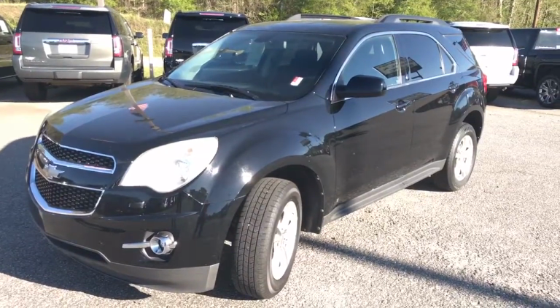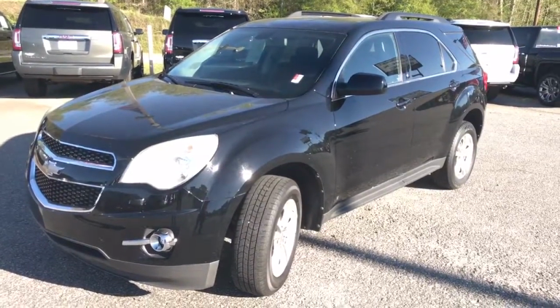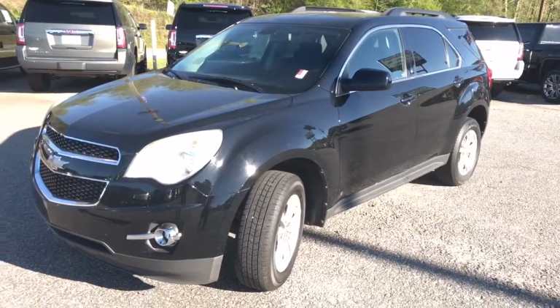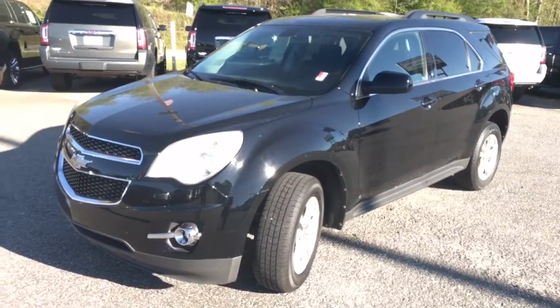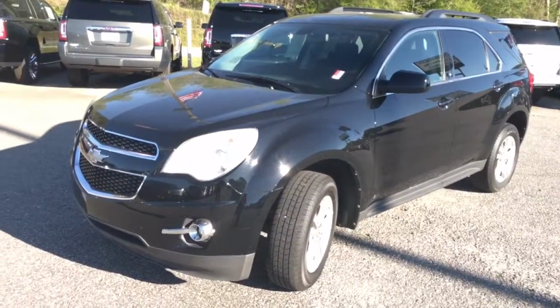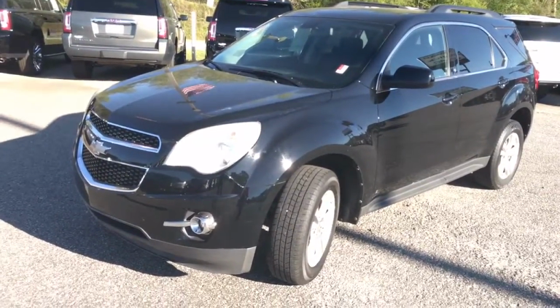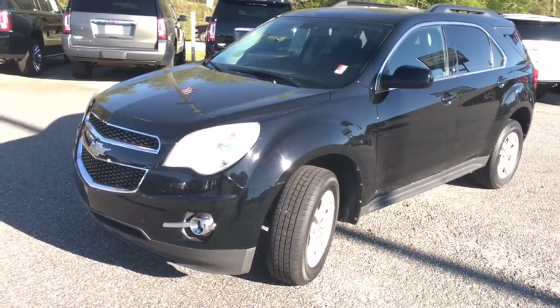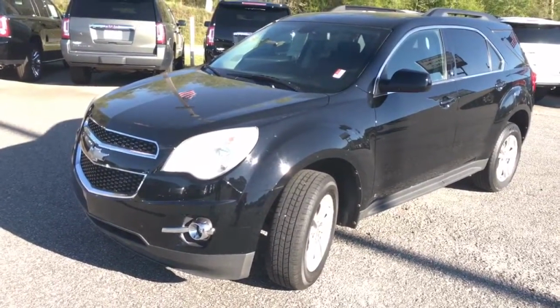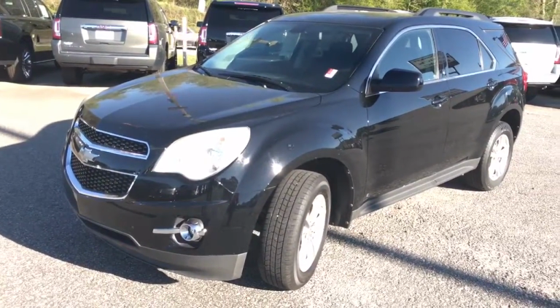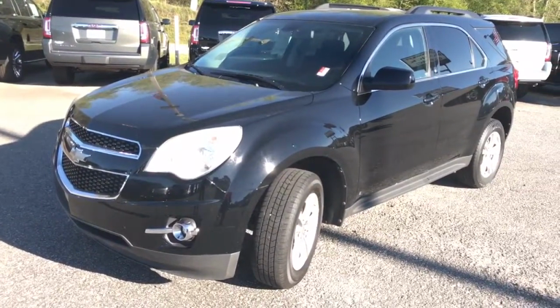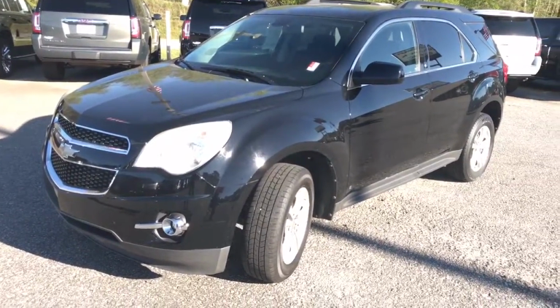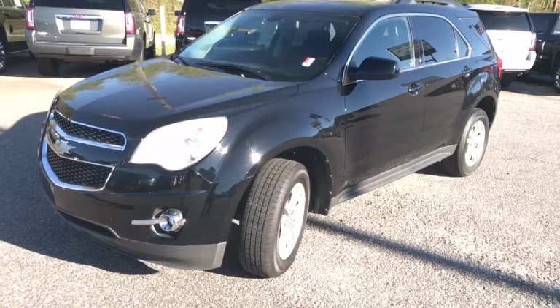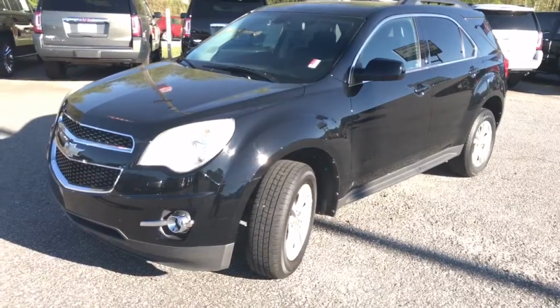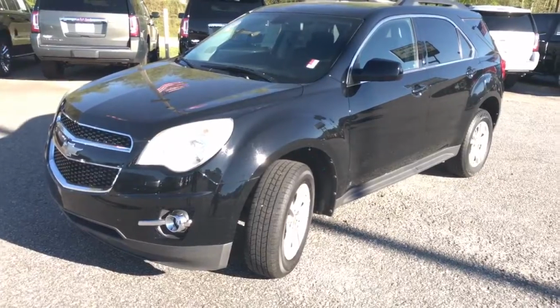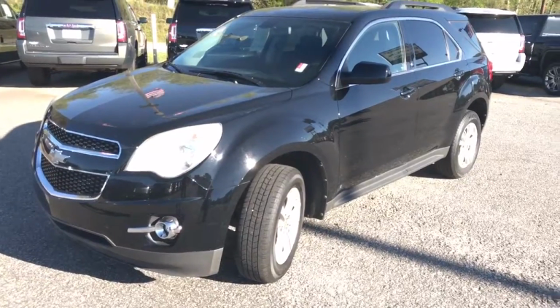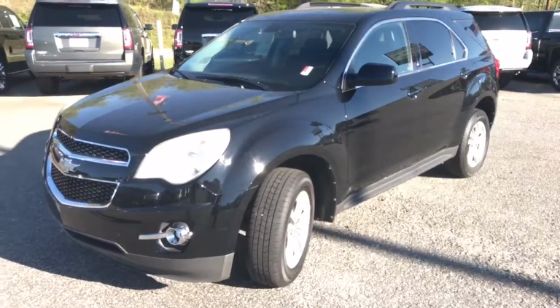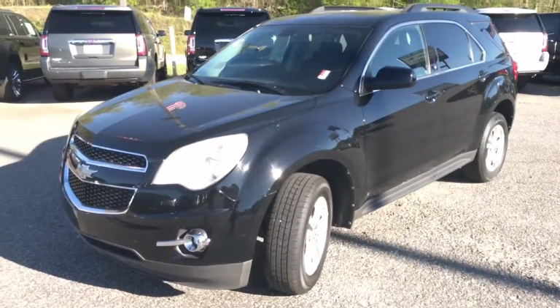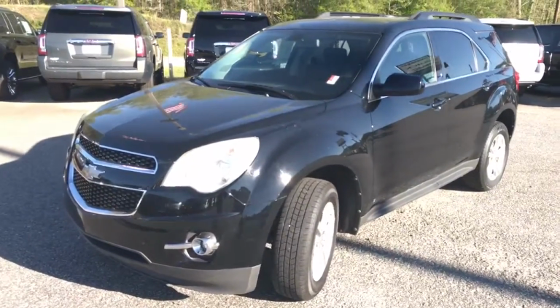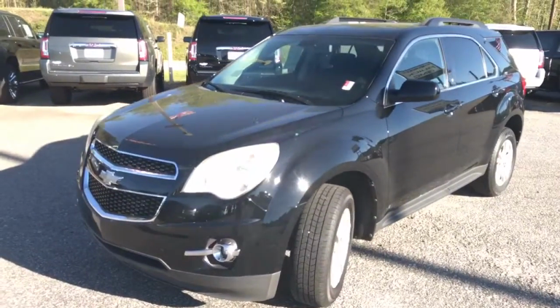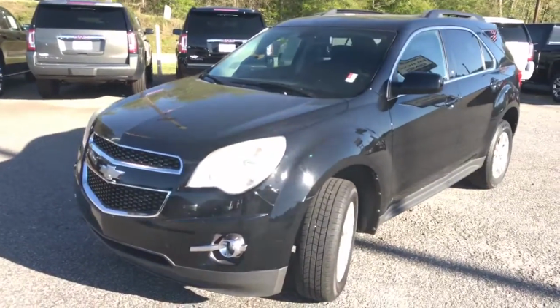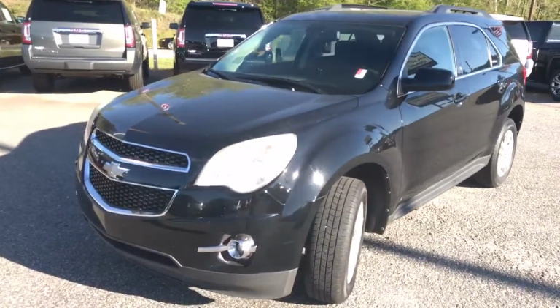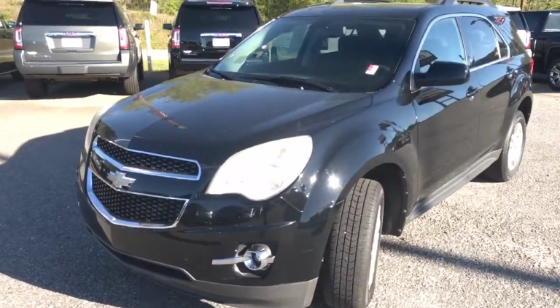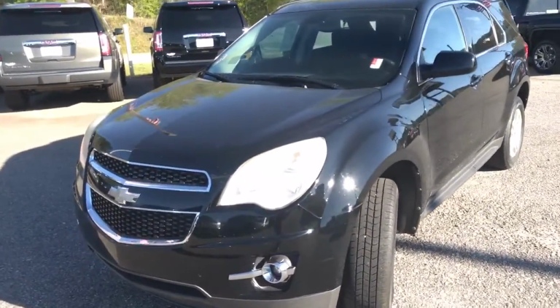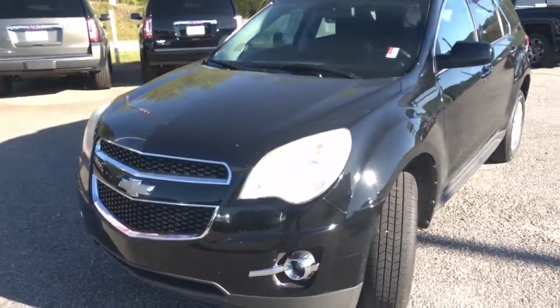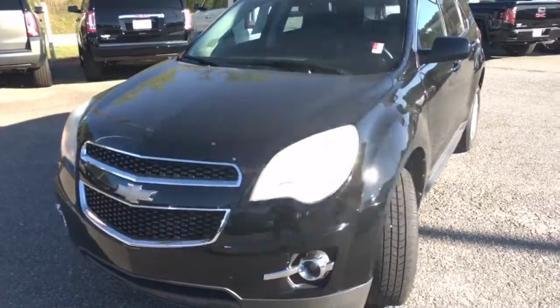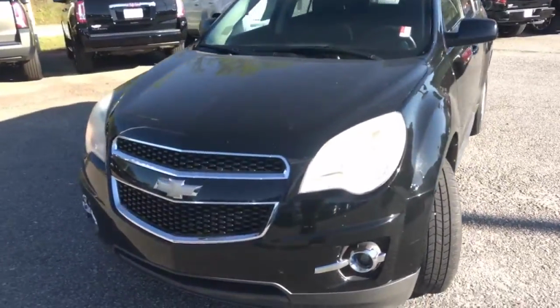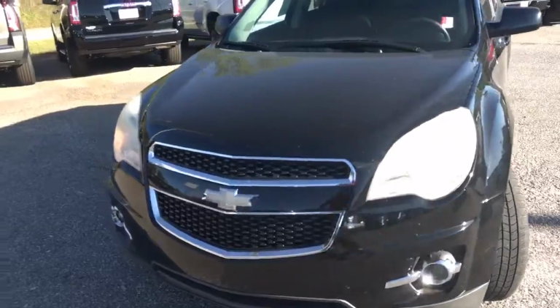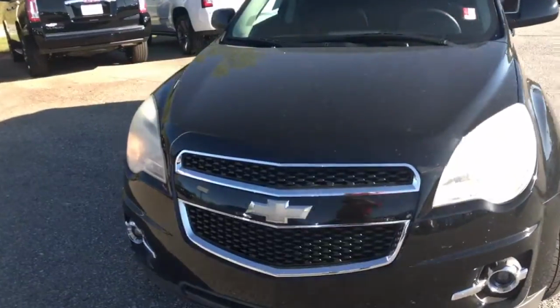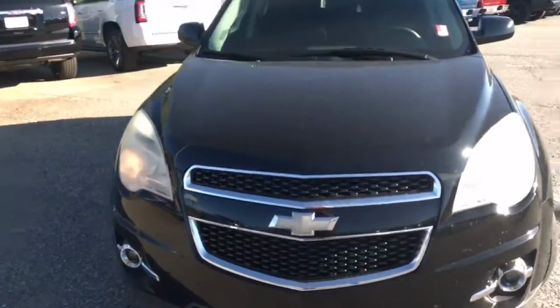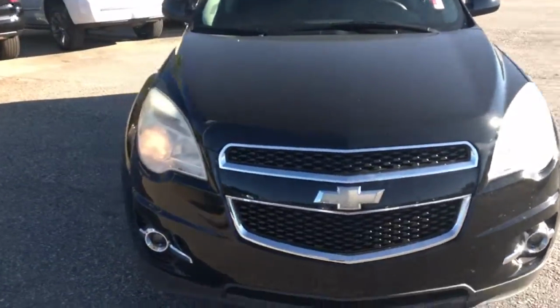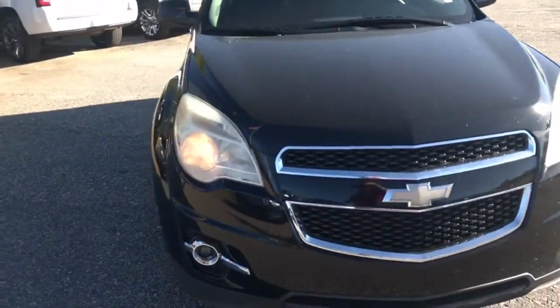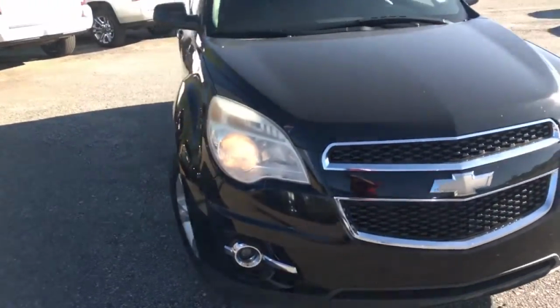Hey Phillip, happy Friday. Hope you've had a great week and ready for the weekend. This is Dave Patterson up here at Jimmy Bridge Chevrolet. I'm going to give you a quick video tour of this 2010 Chevrolet Equinox.